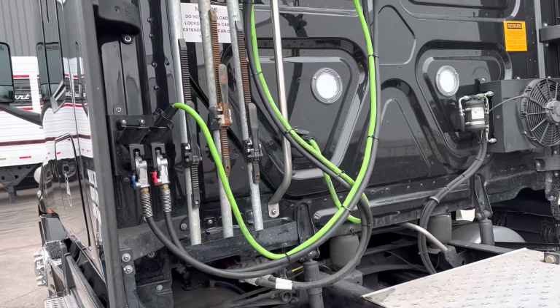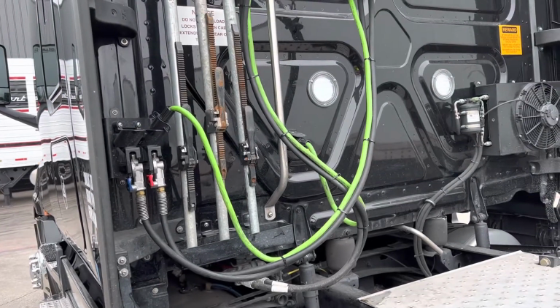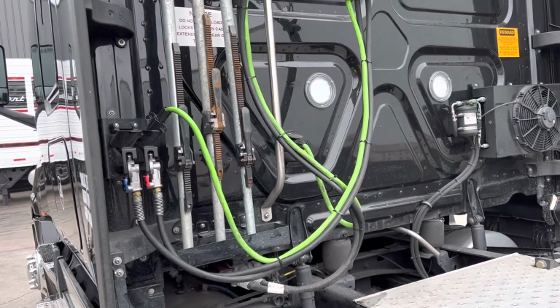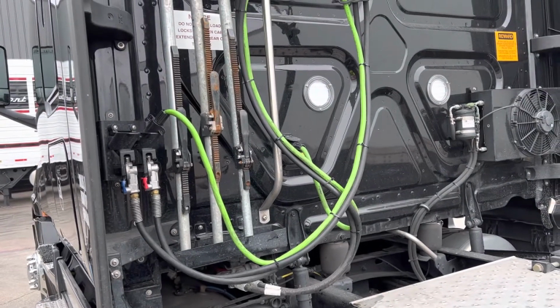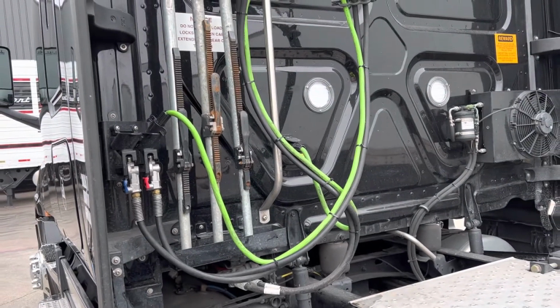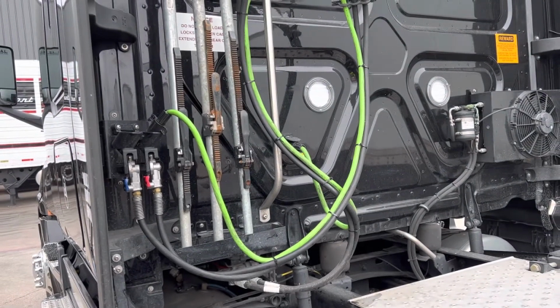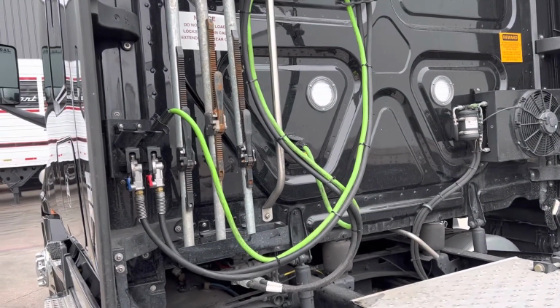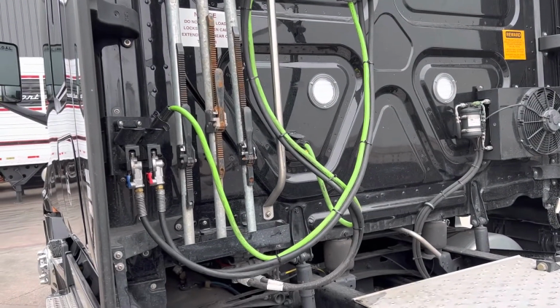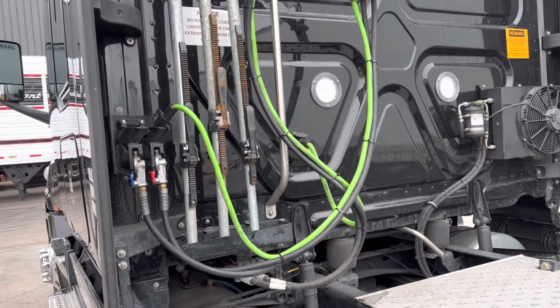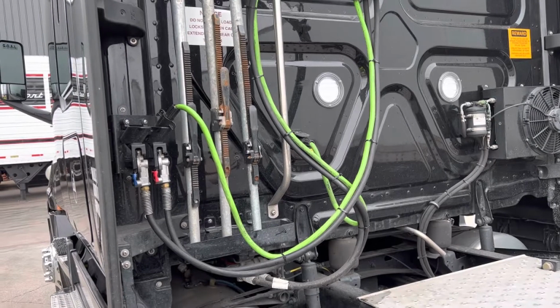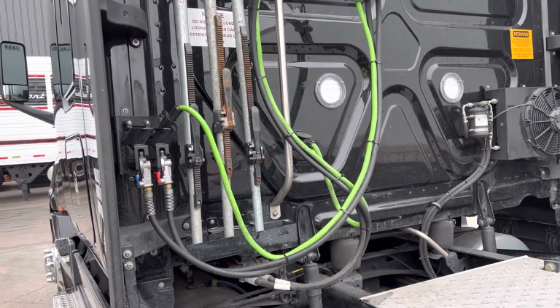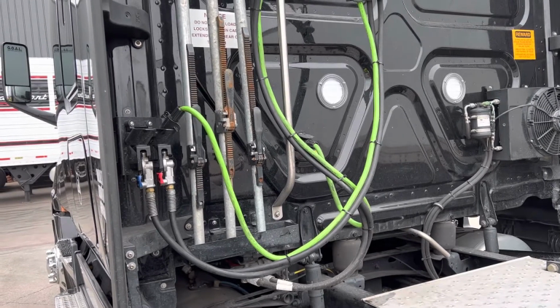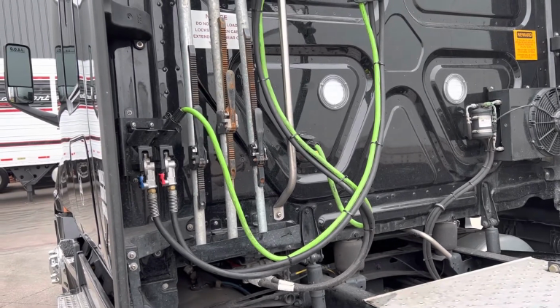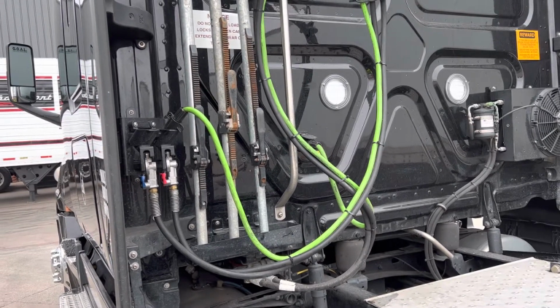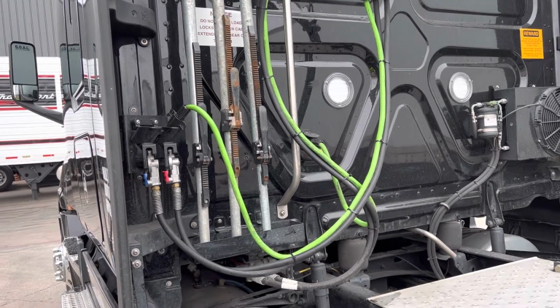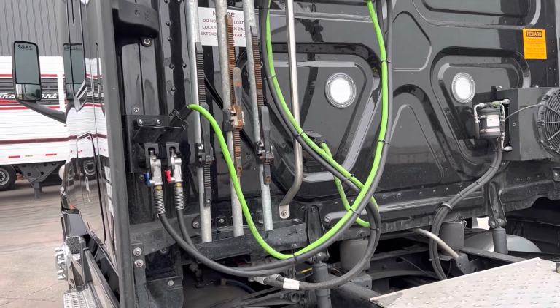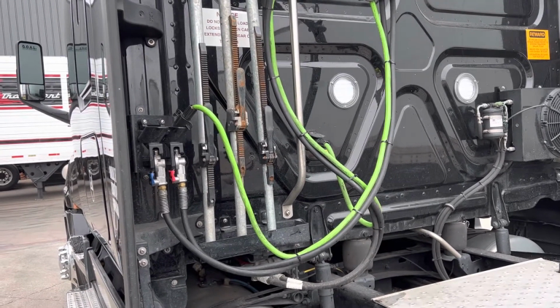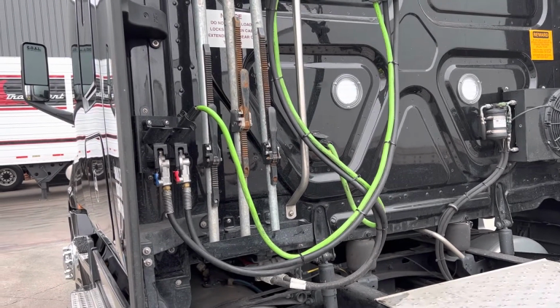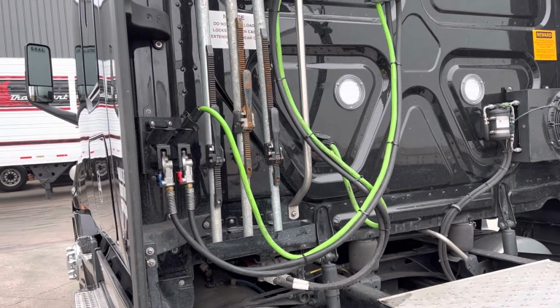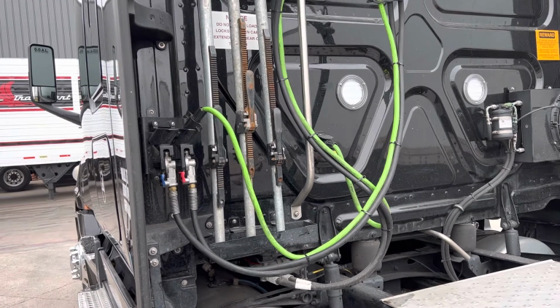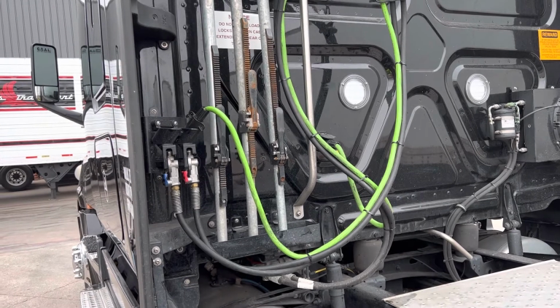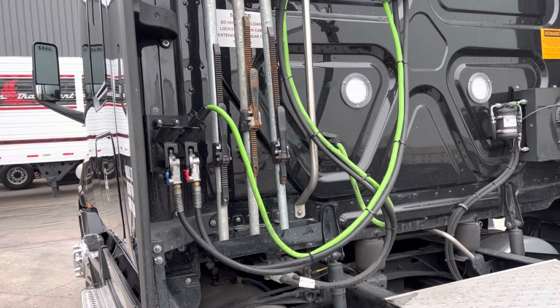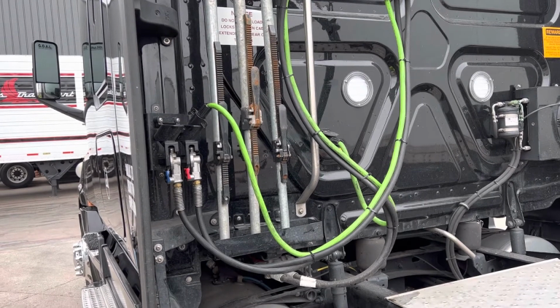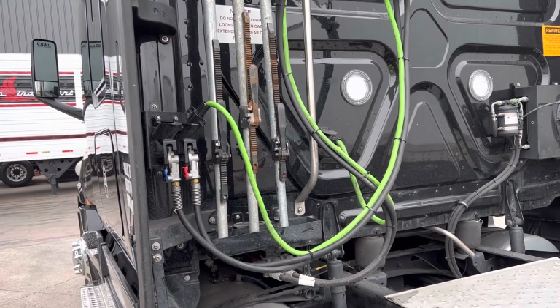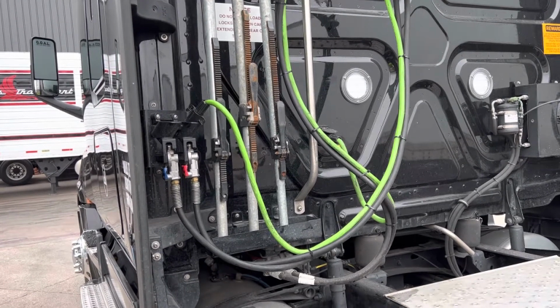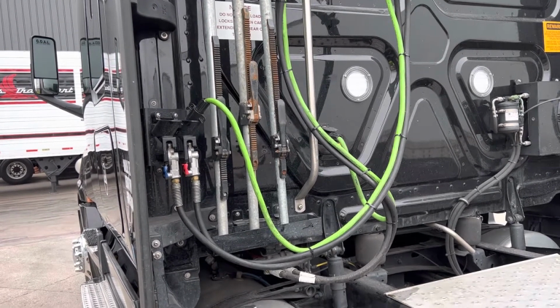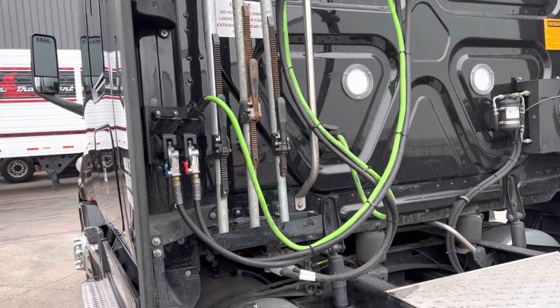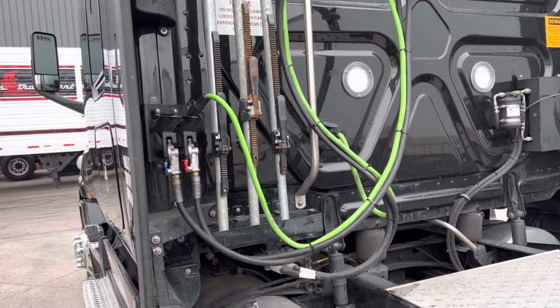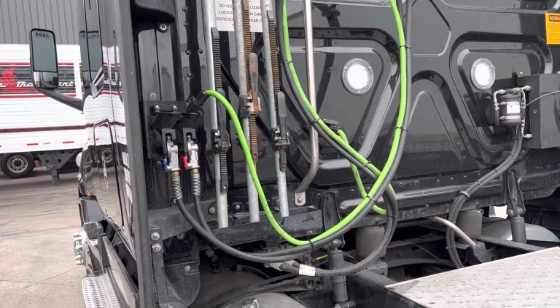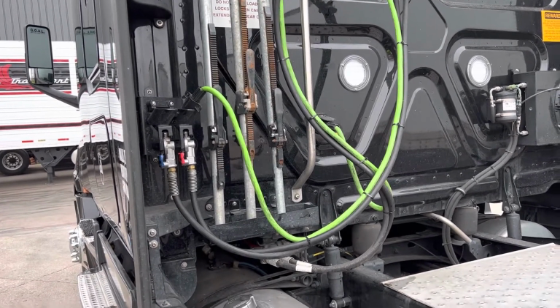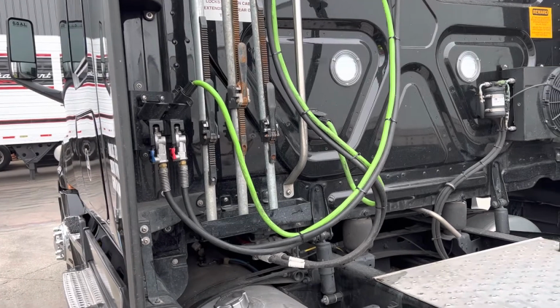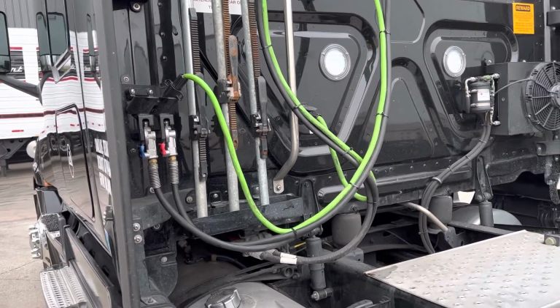Airlines have no cuts, bulges, abrasions, or lines, and couplings are not leaking air and are secure at both ends. Electrical lines are not cut or spliced. All lines are not tangled, pinched, or dragged against the tractor parts.